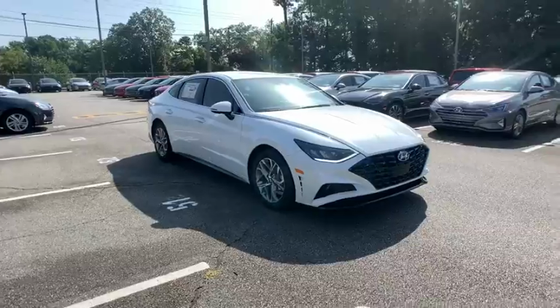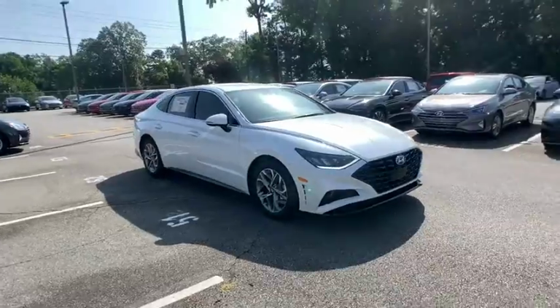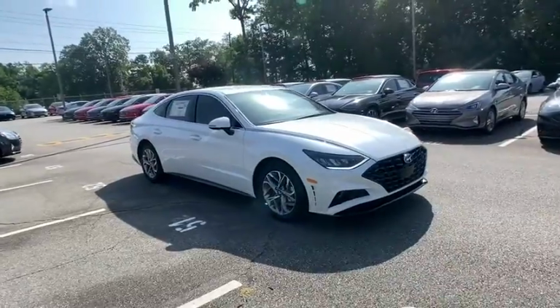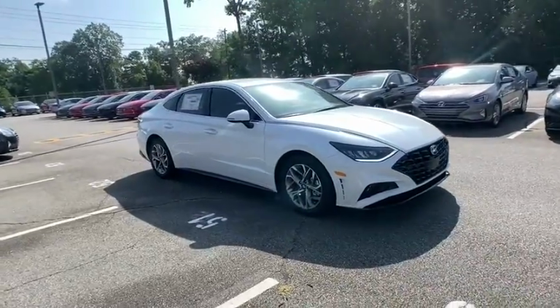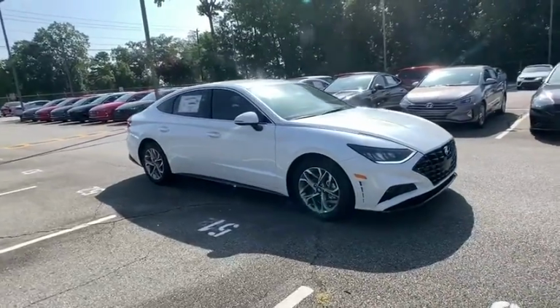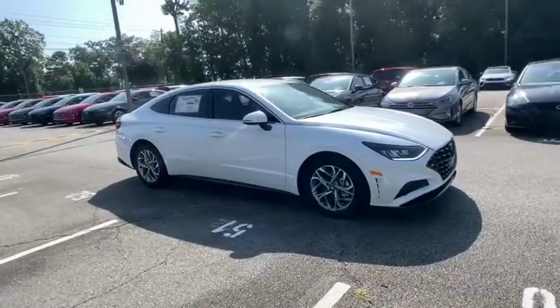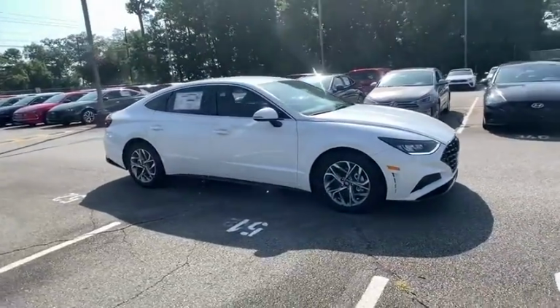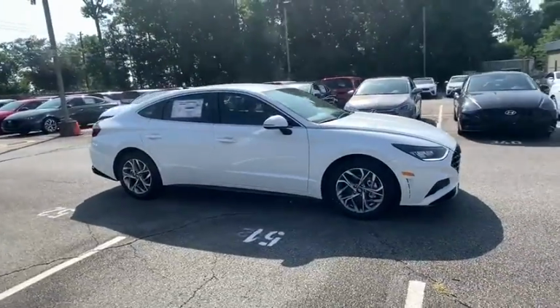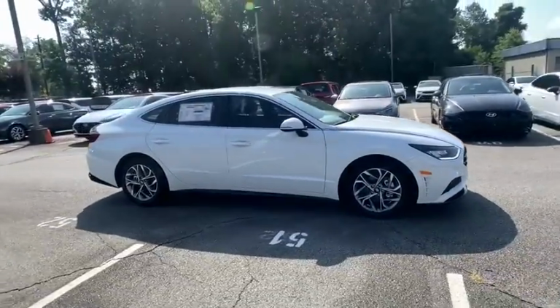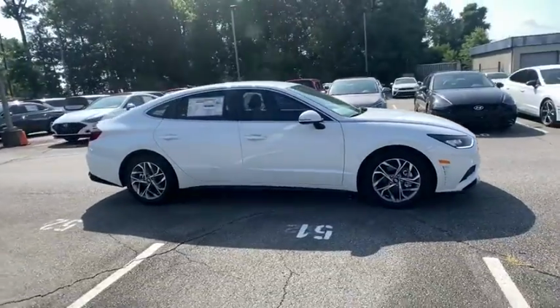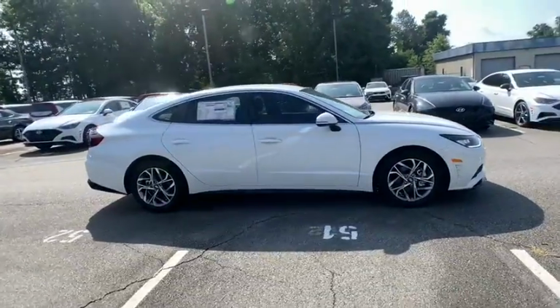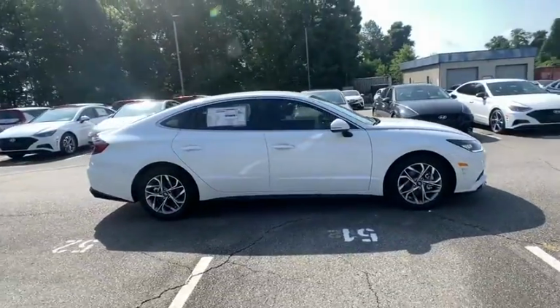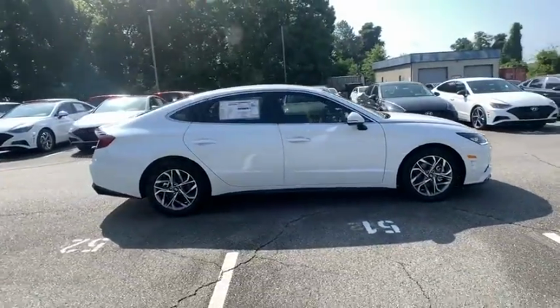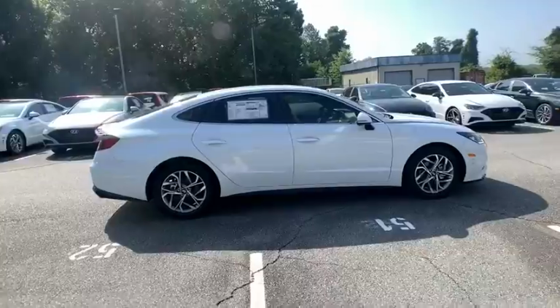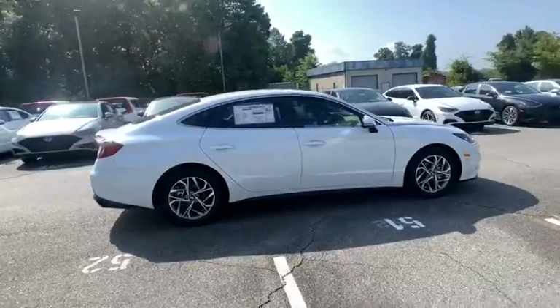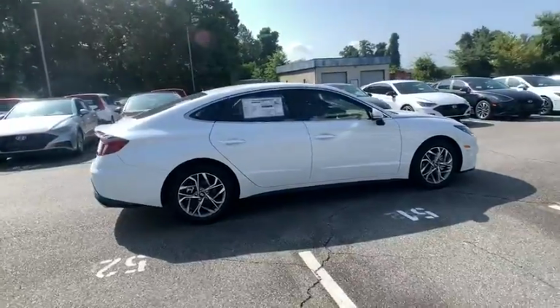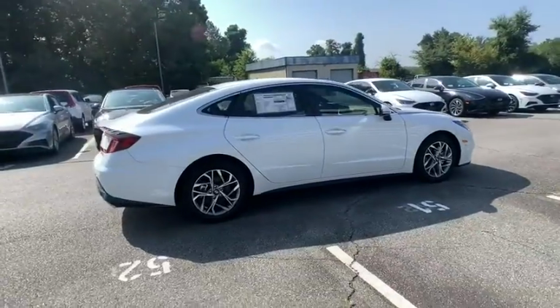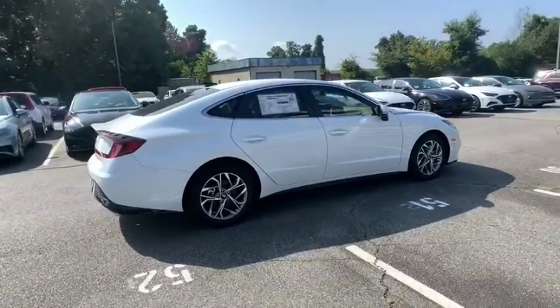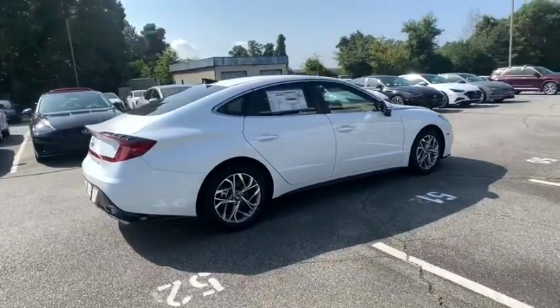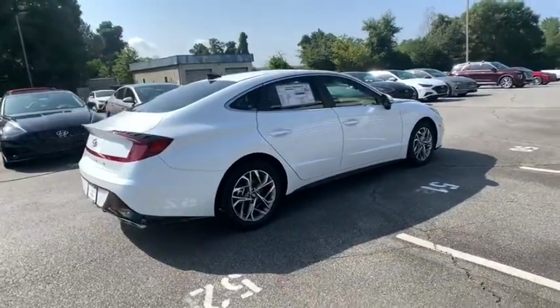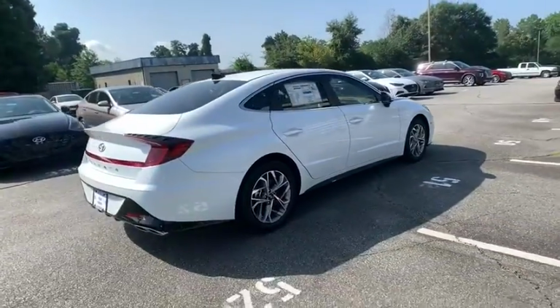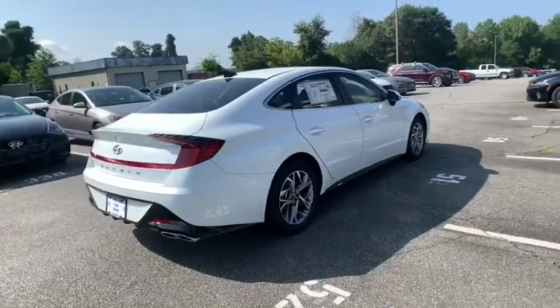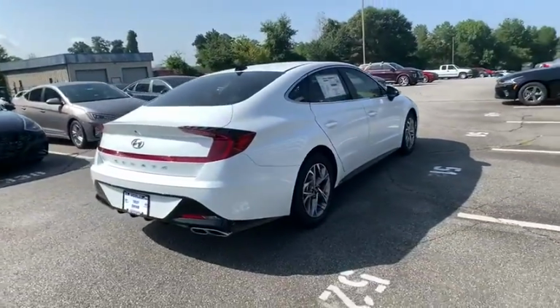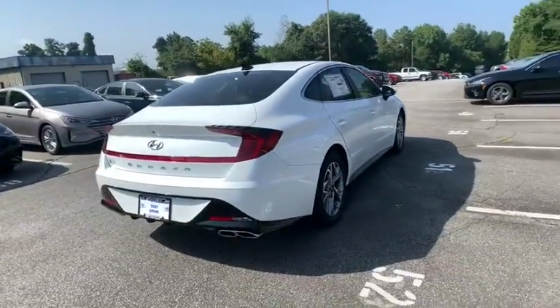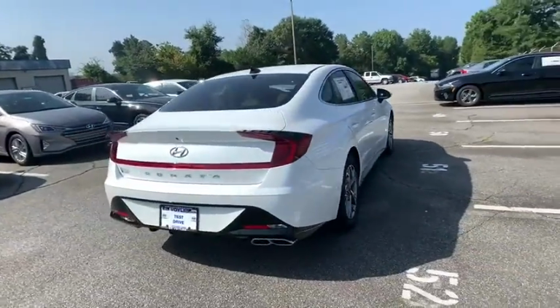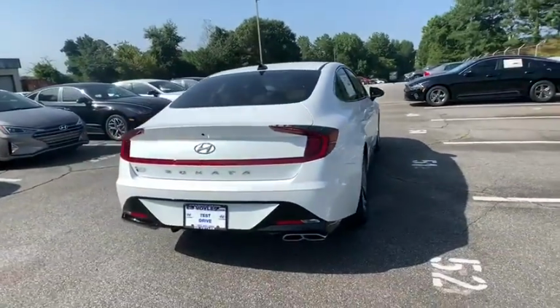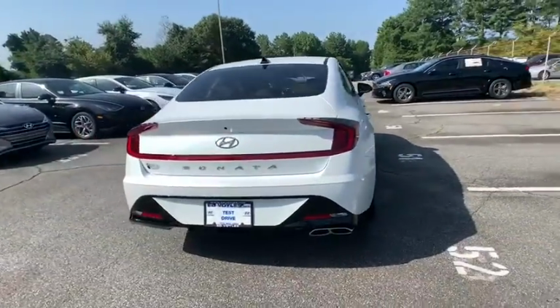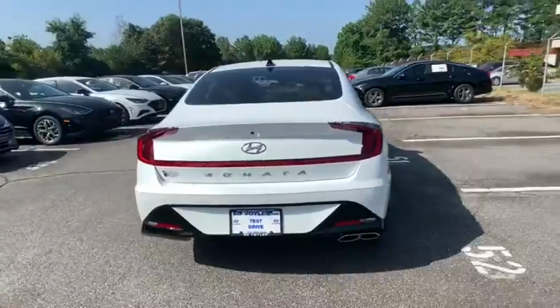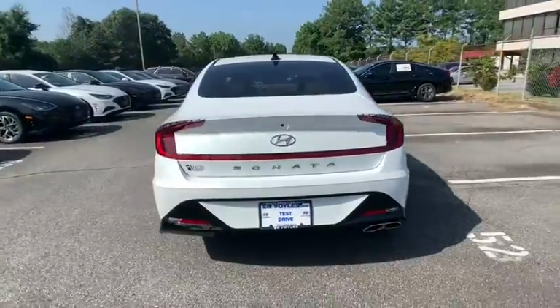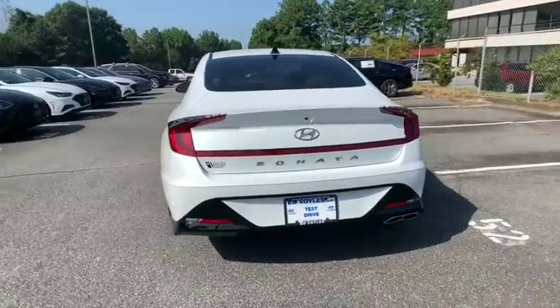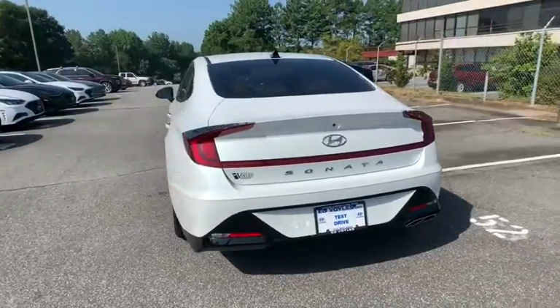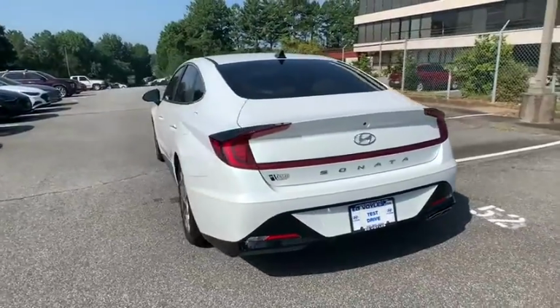We are pleased to show you the 2020 Hyundai Sonata. The Sonata has a long list of technologically advanced interior features and options that make driving safer, more convenient, and much more fun.